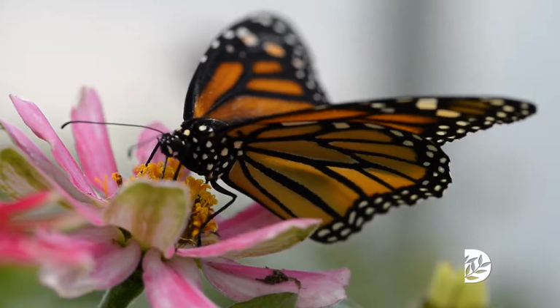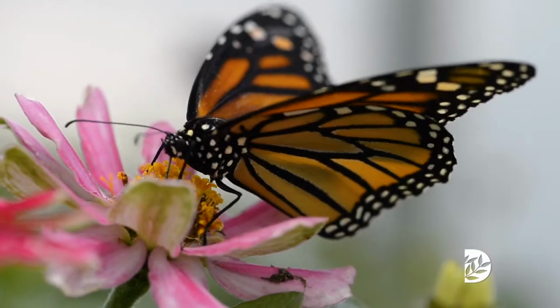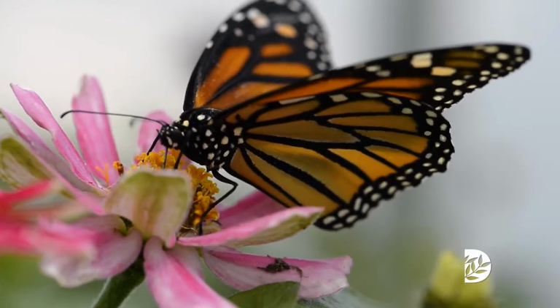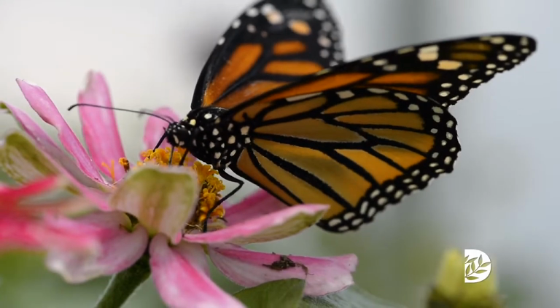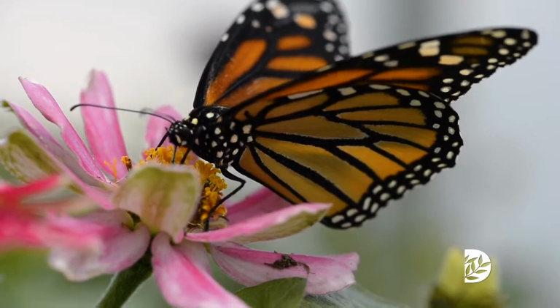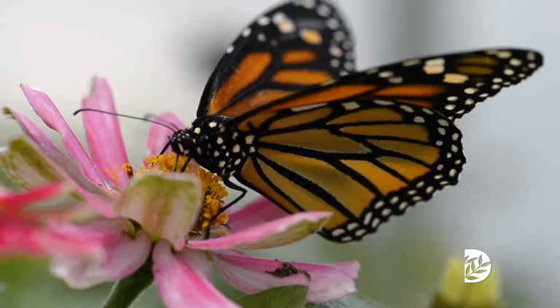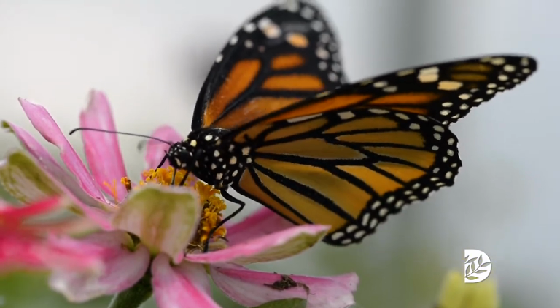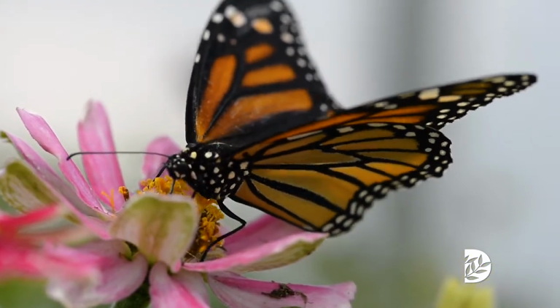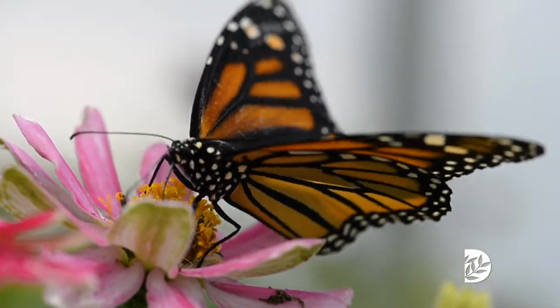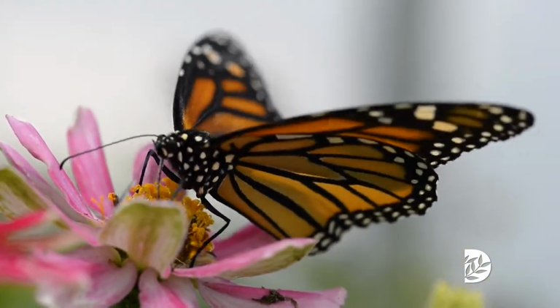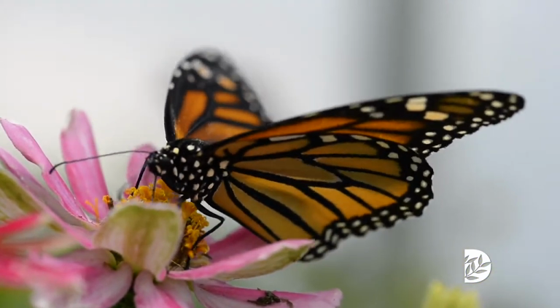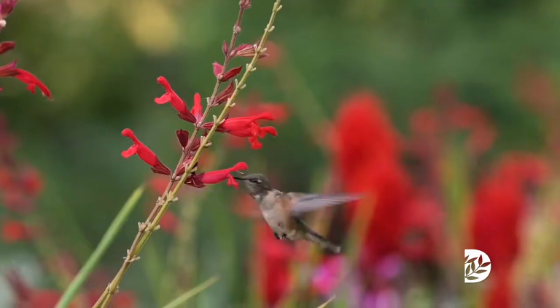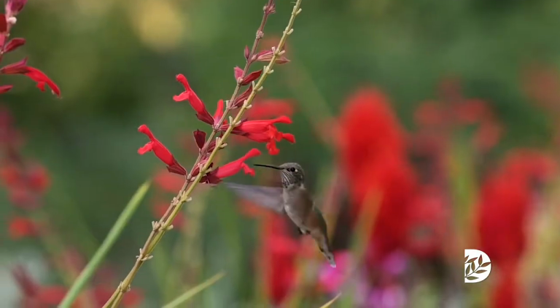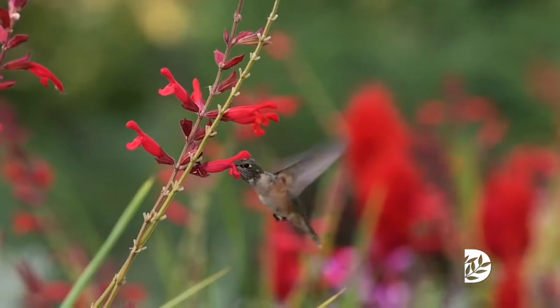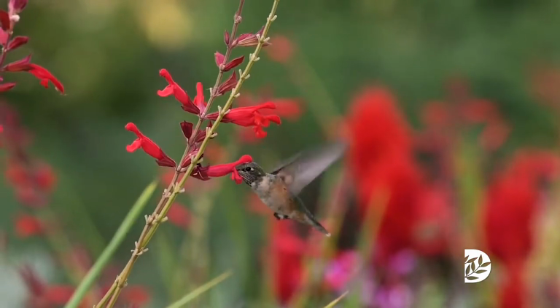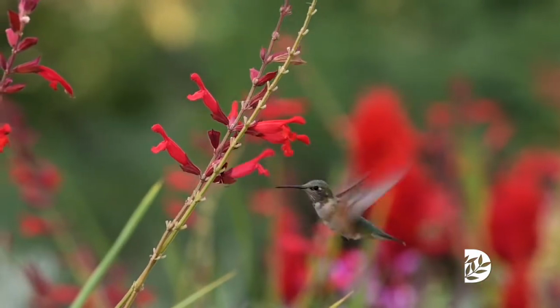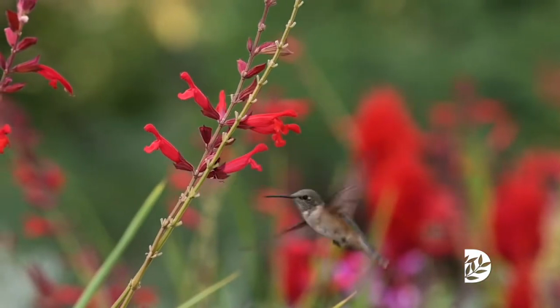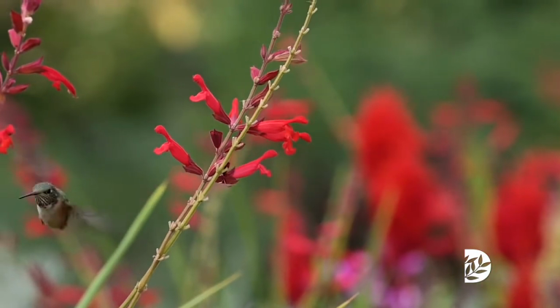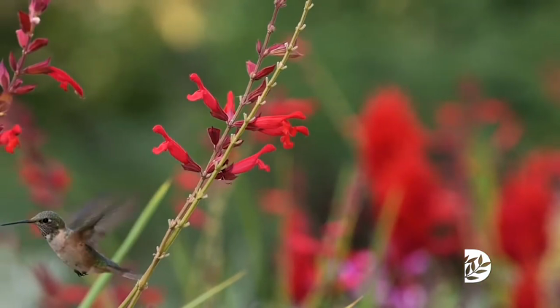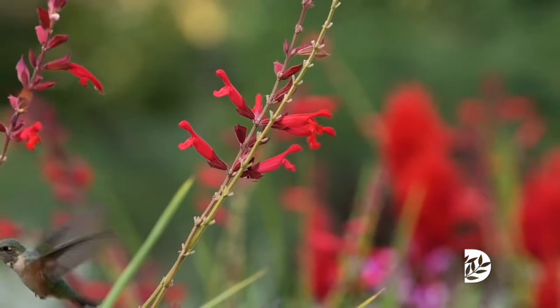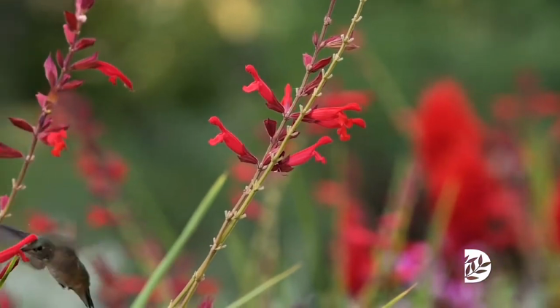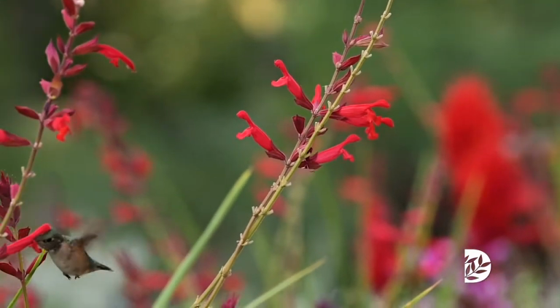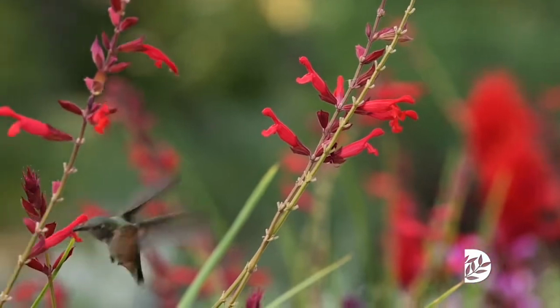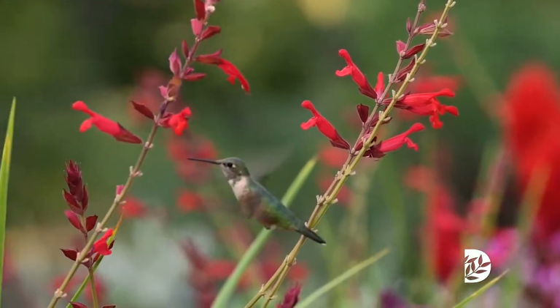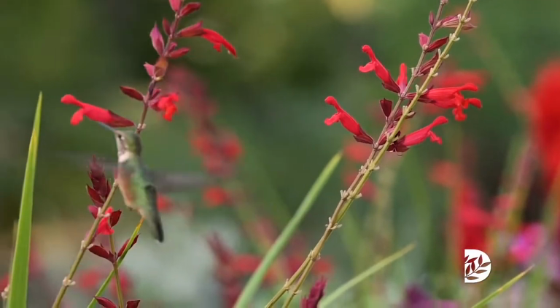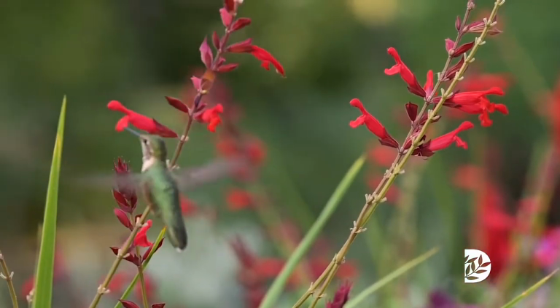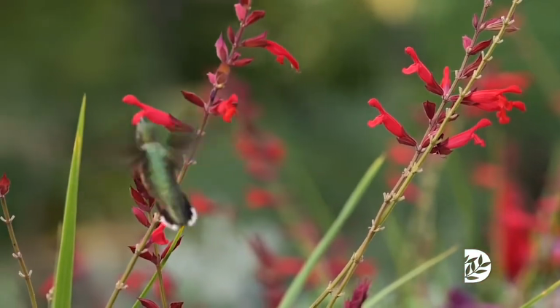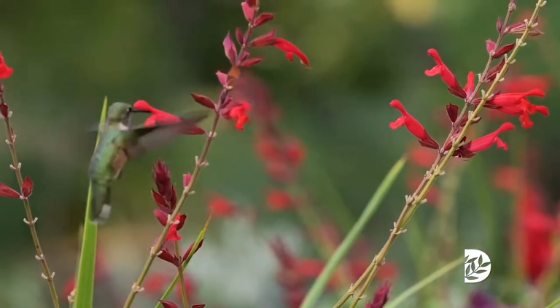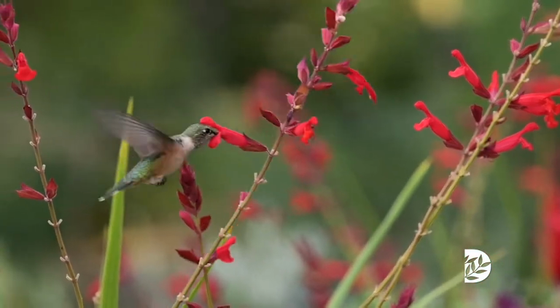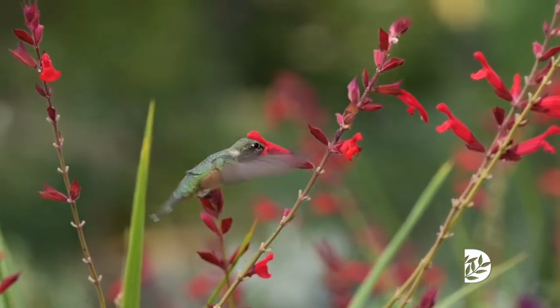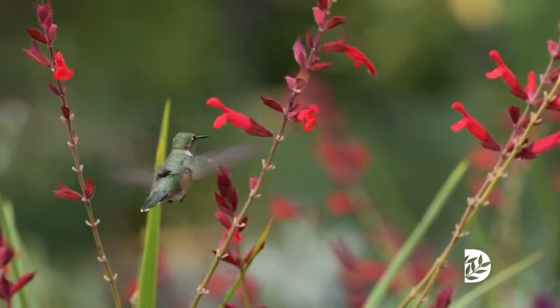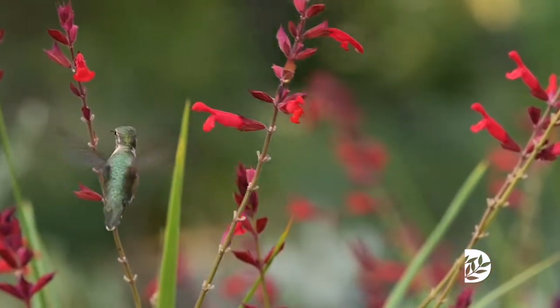There are other pollinators besides bees: butterflies, birds, hummingbirds, flies — flies are pollinators — even wasps.